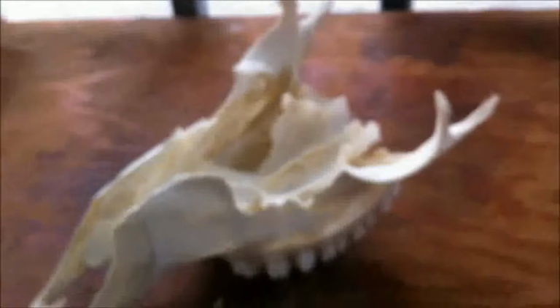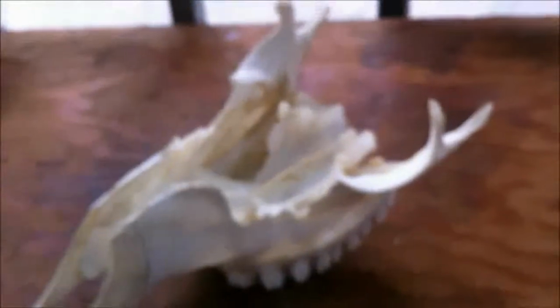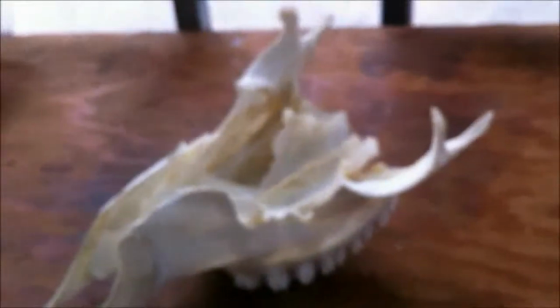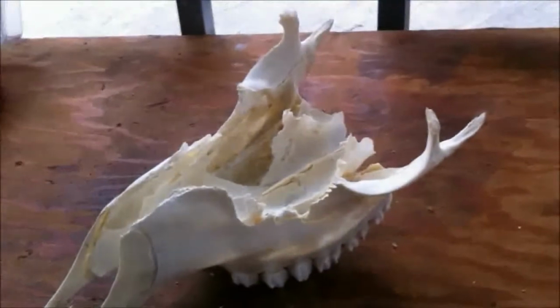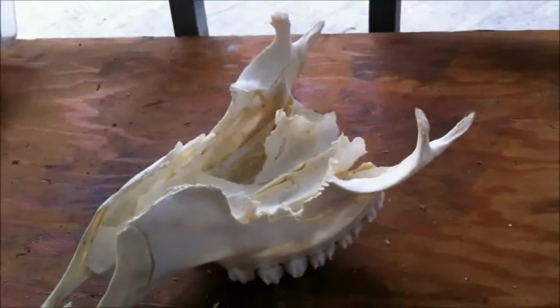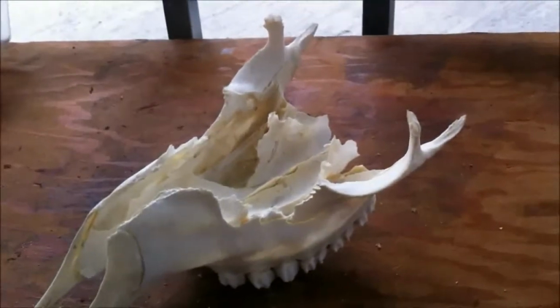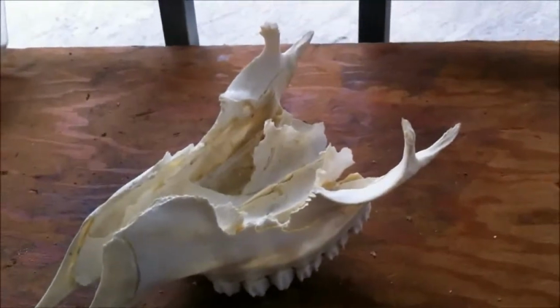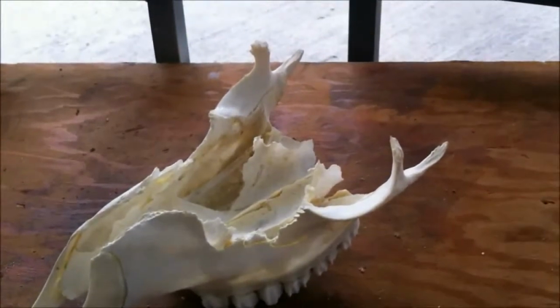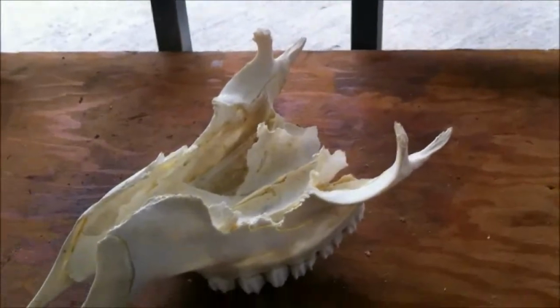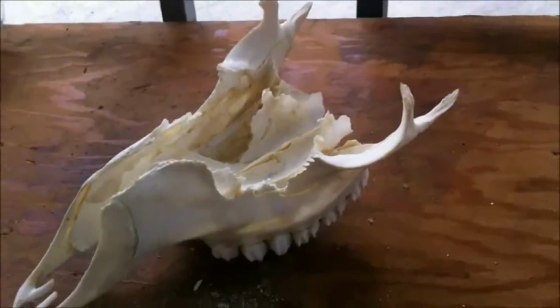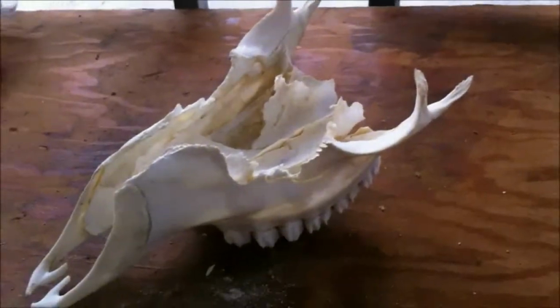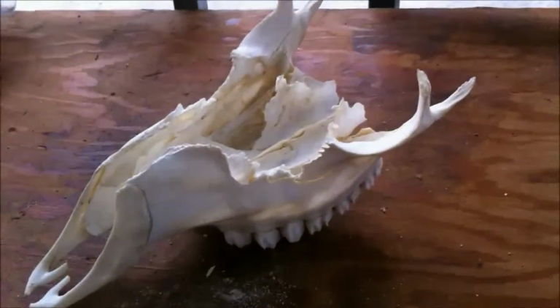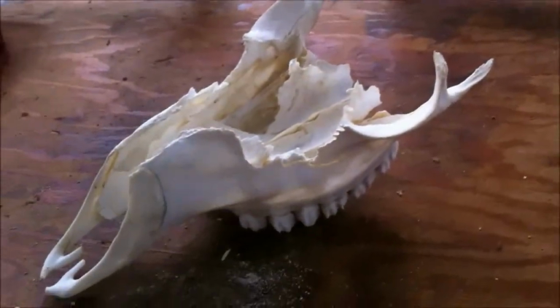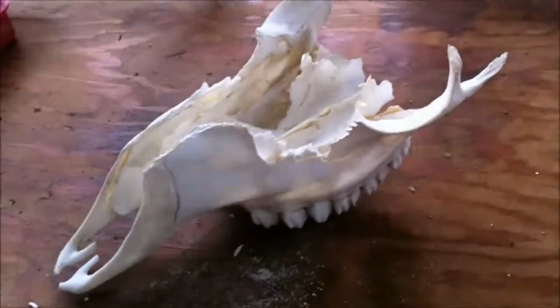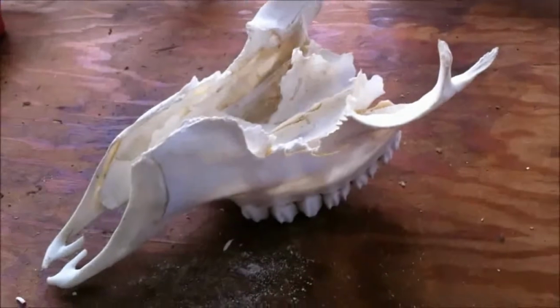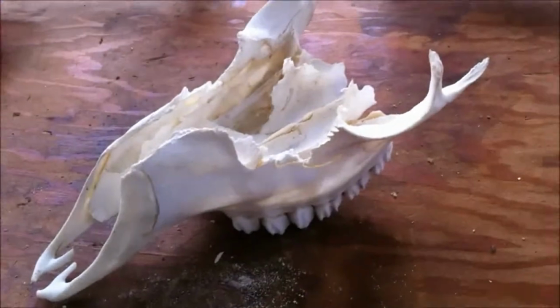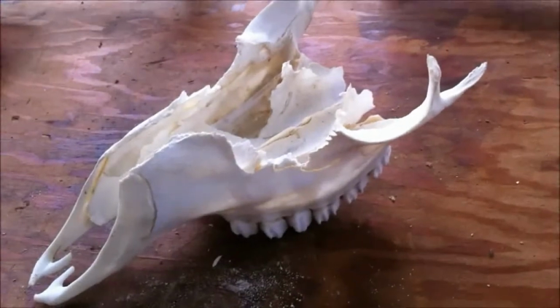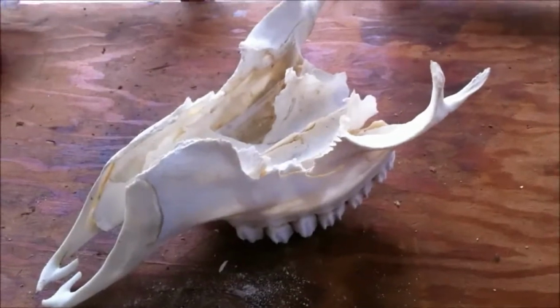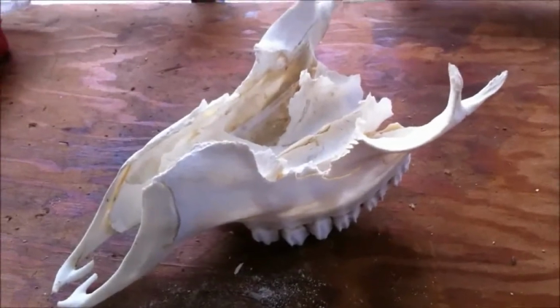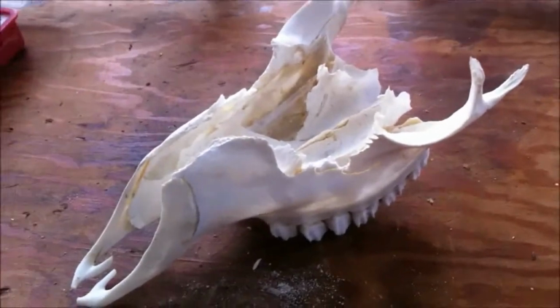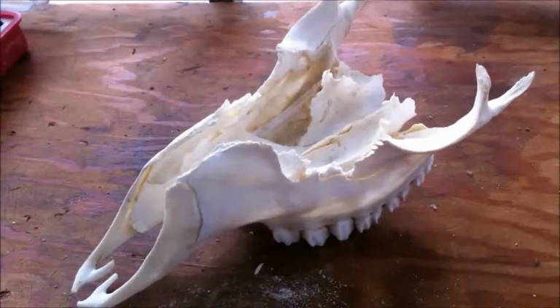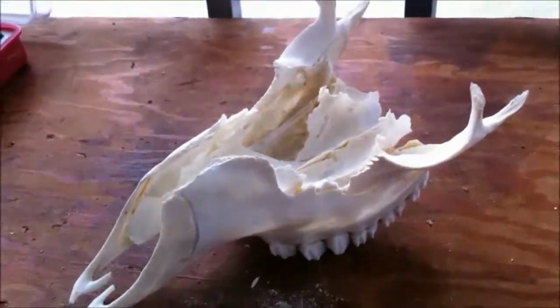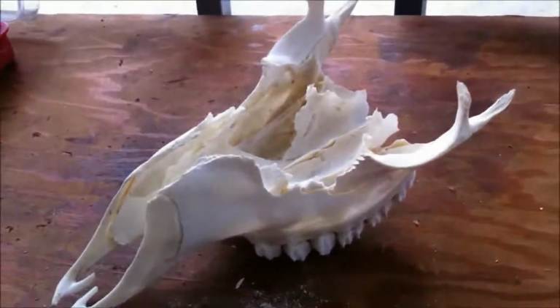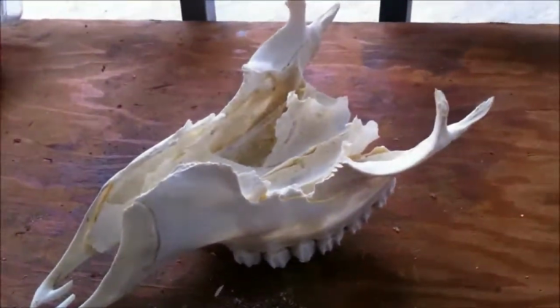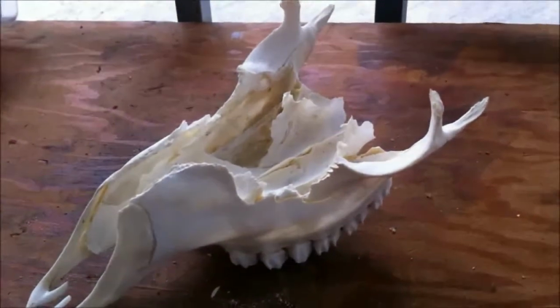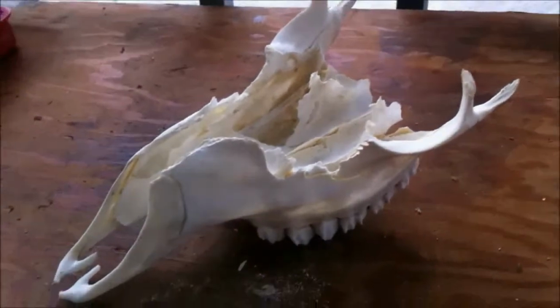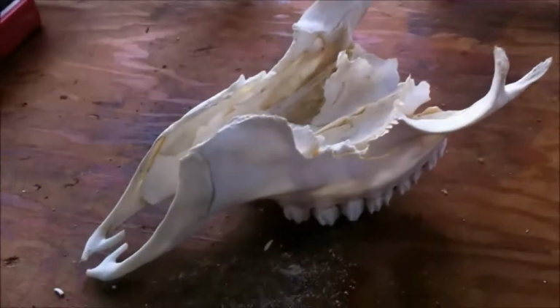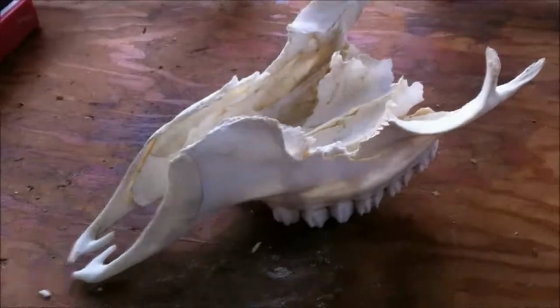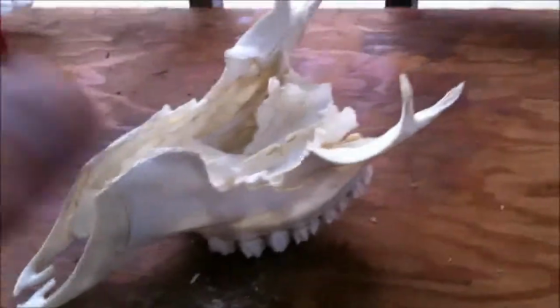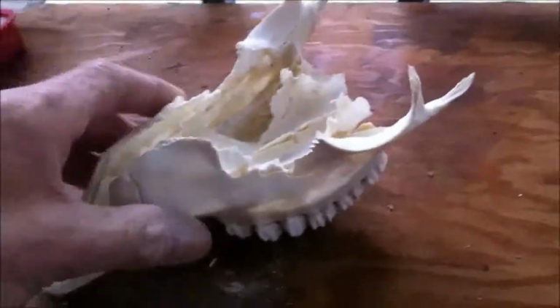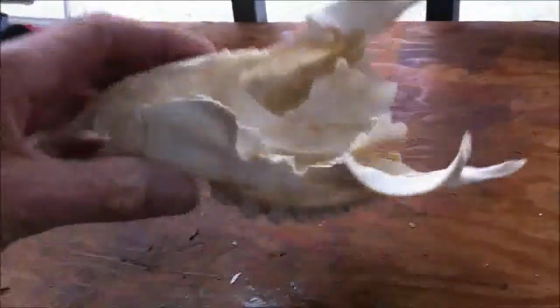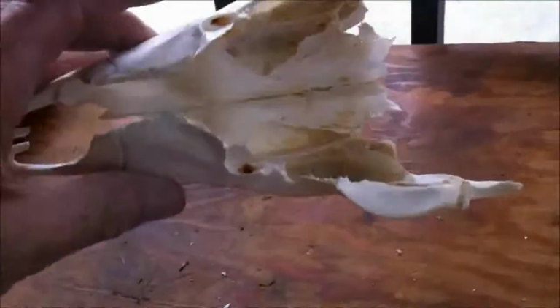Now let's see if I can put a little Humpty back together again. I was doing some work on the front of the house and hammering some trim, and this fell off his hook. So I've got a bit of a repair job to do.